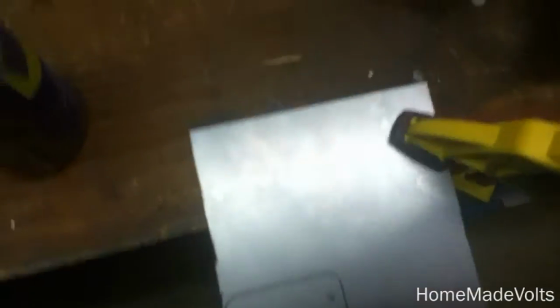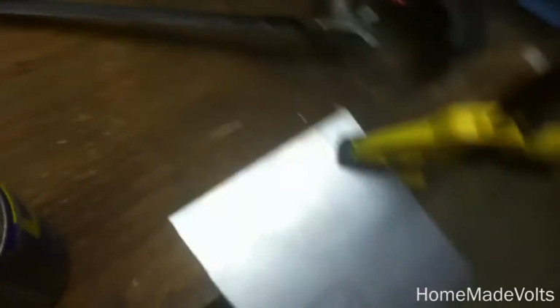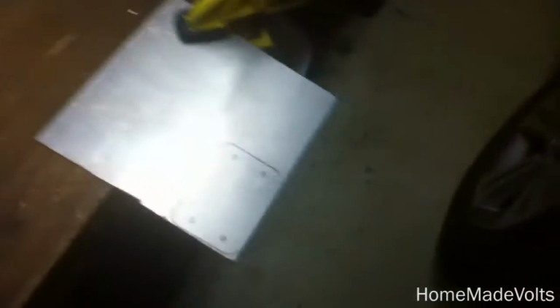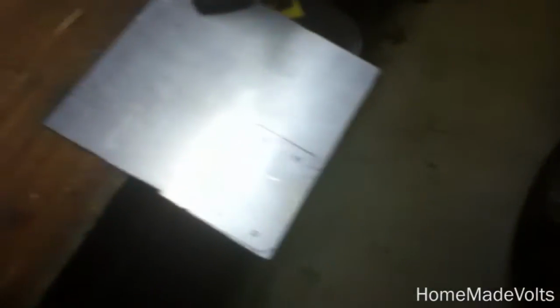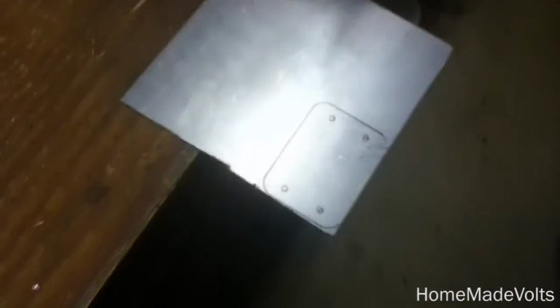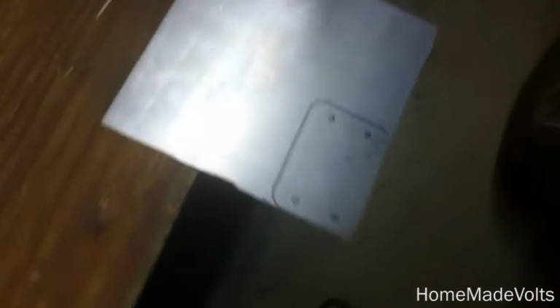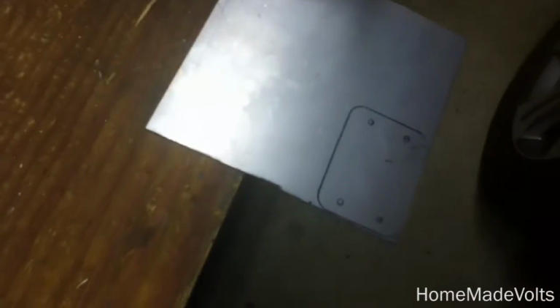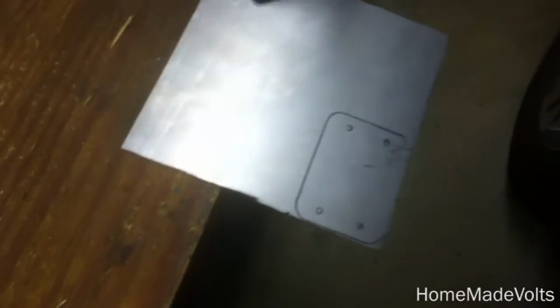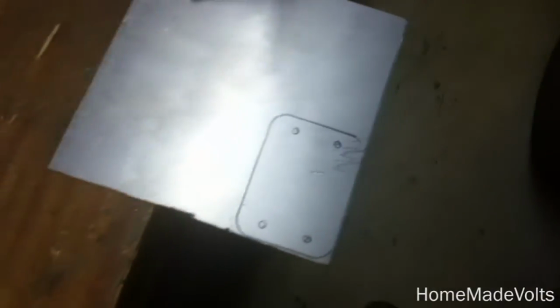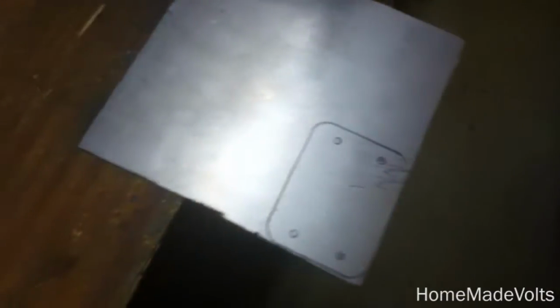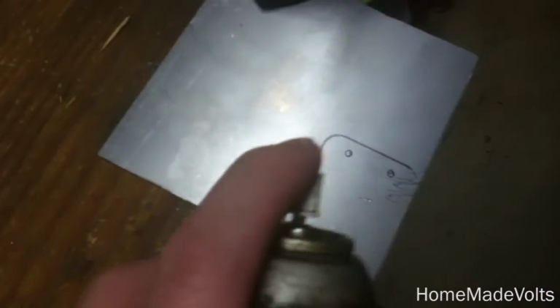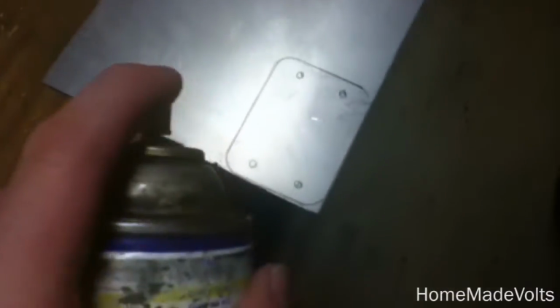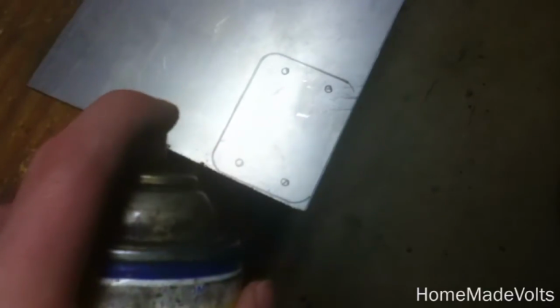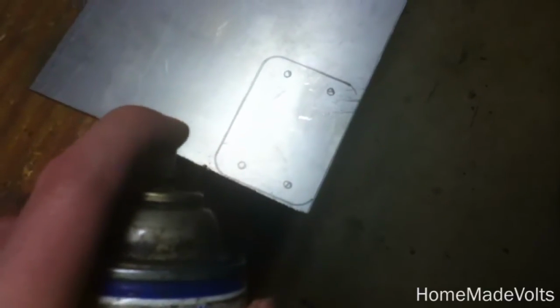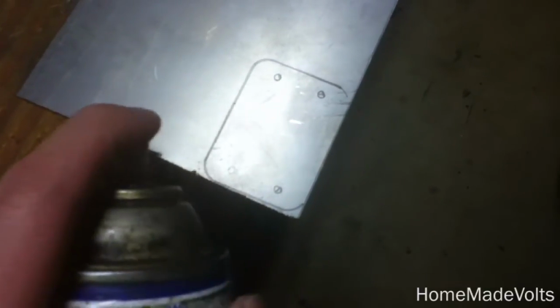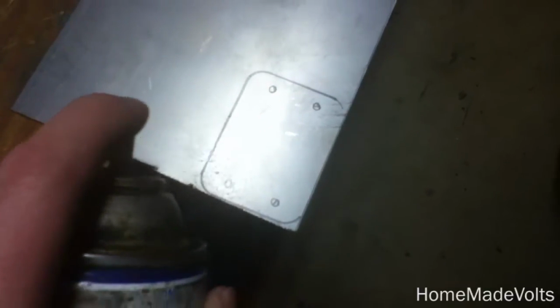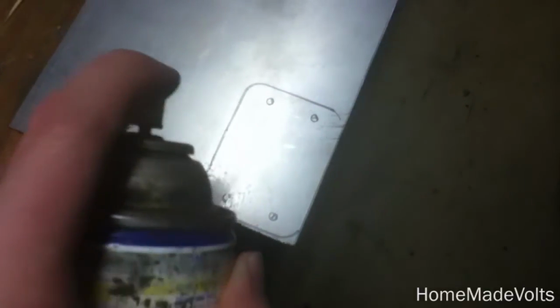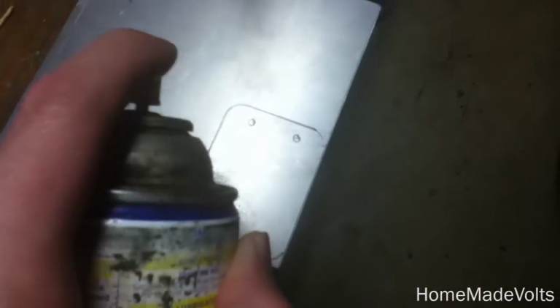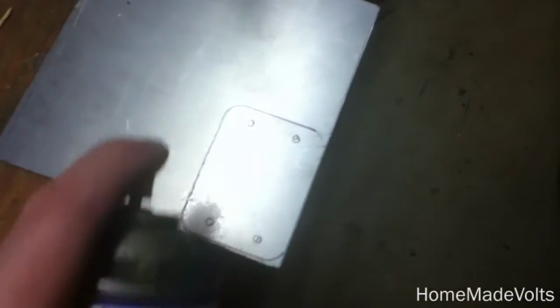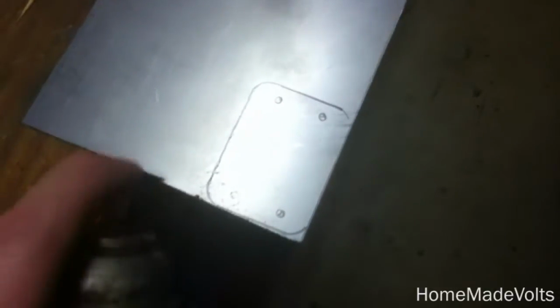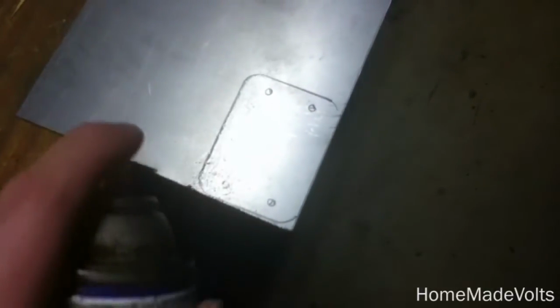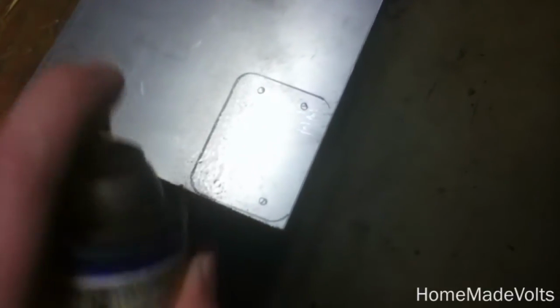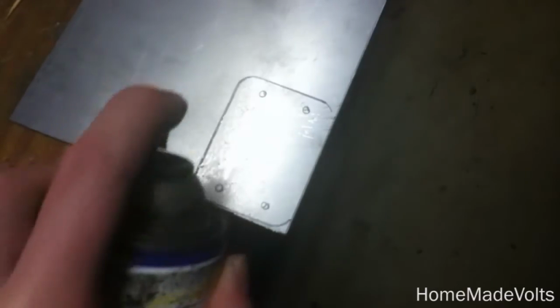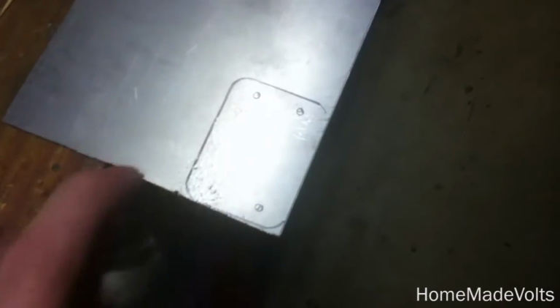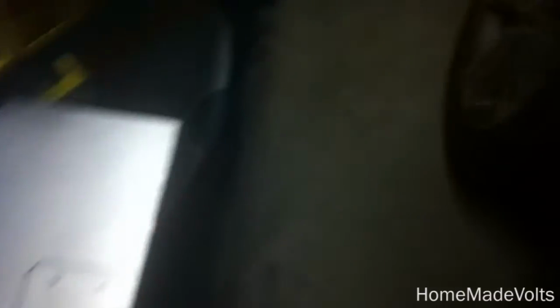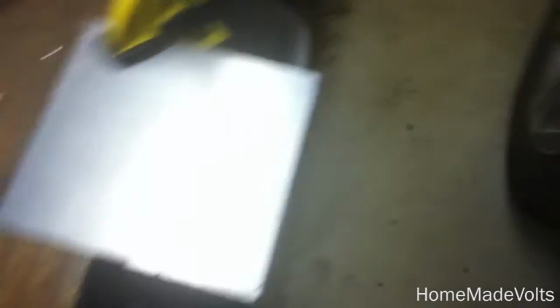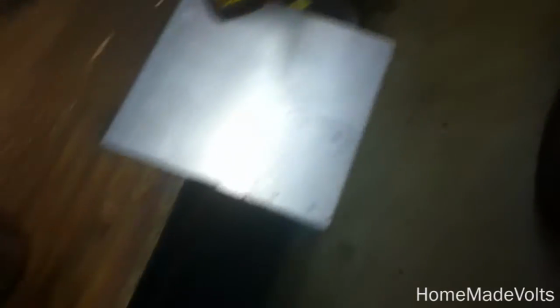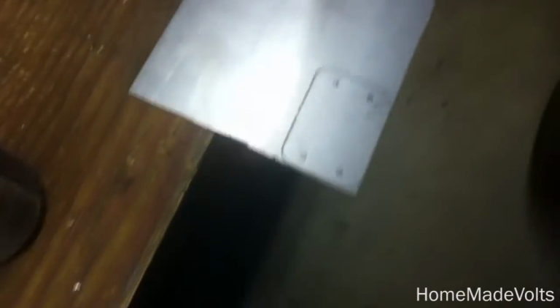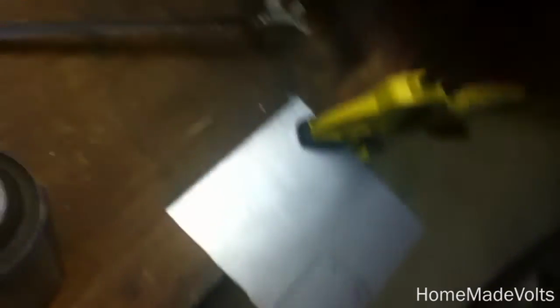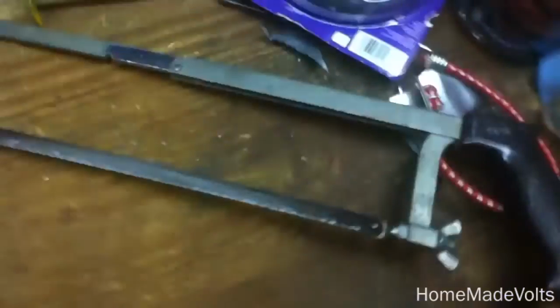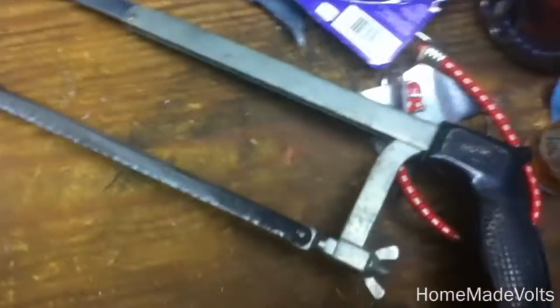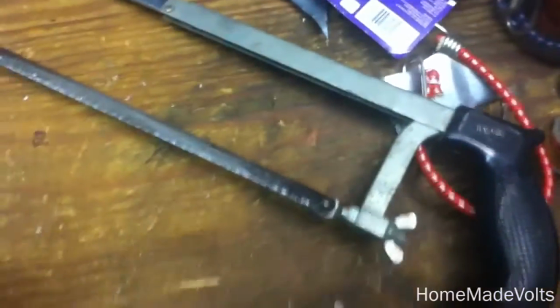I have my plate here marked off where I want to cut it. I'll use some oil — makes it a whole lot easier to cut the metal. And it's hacksaw time.